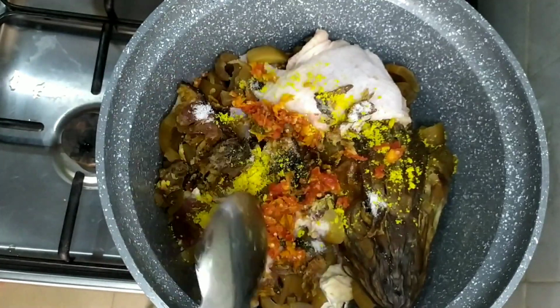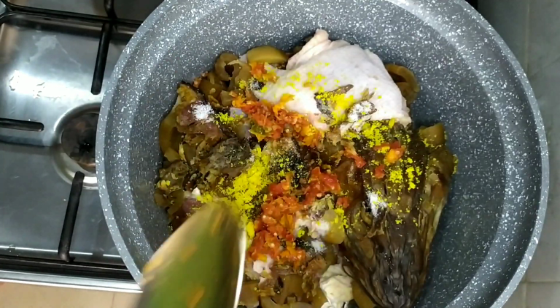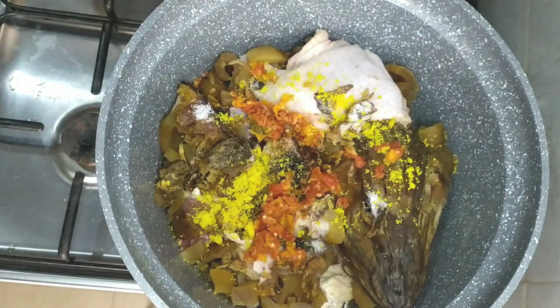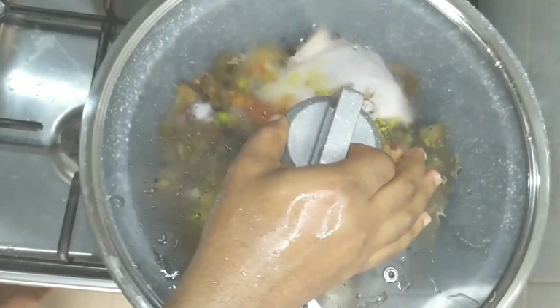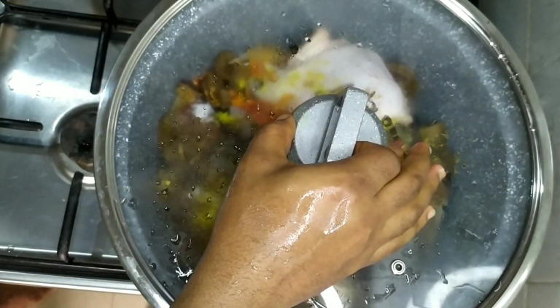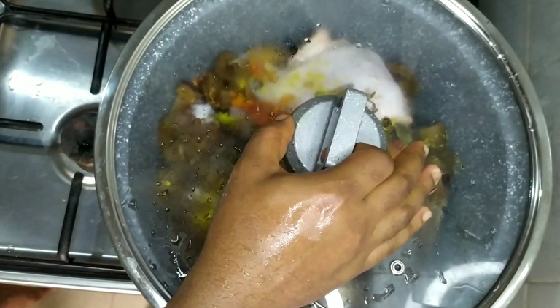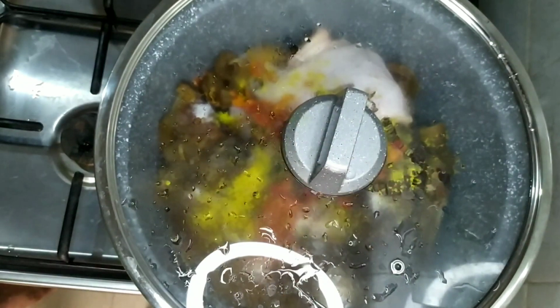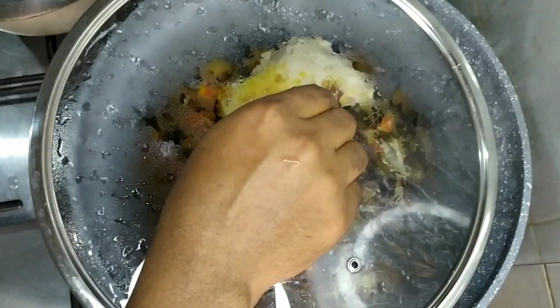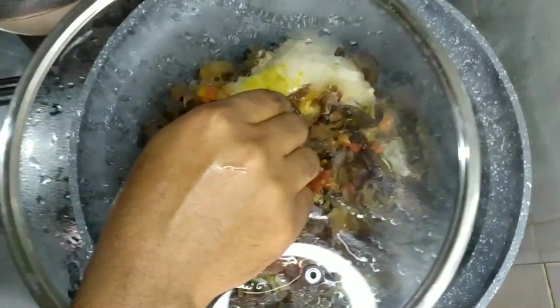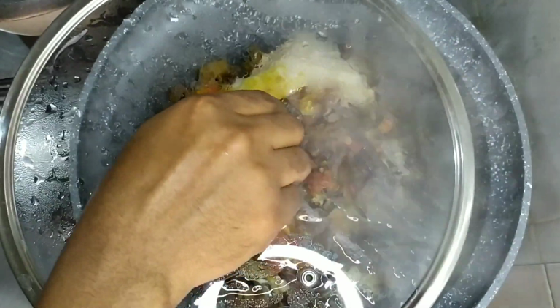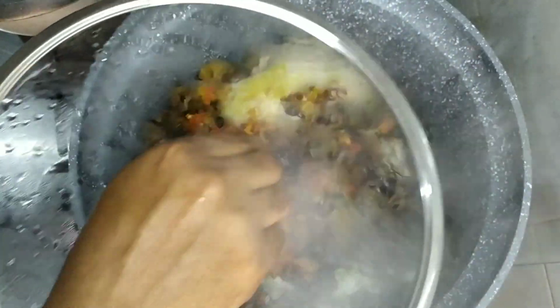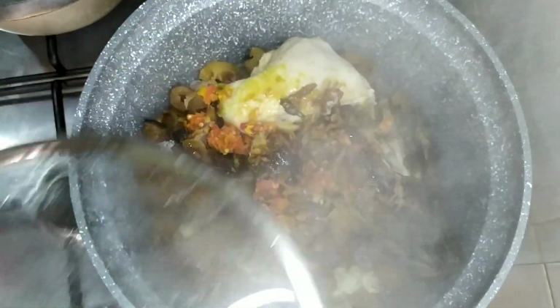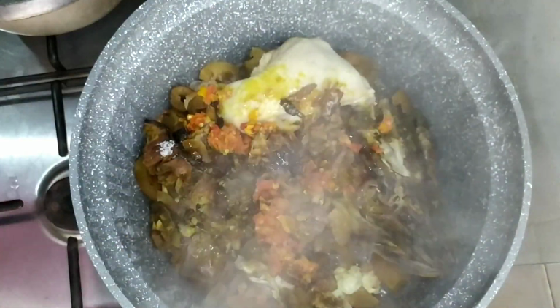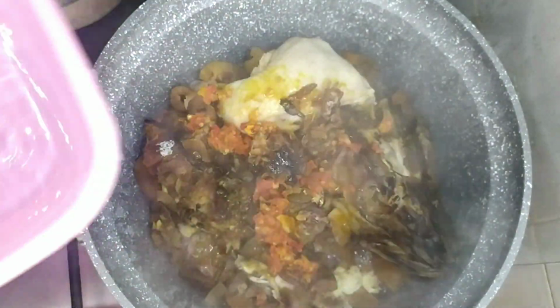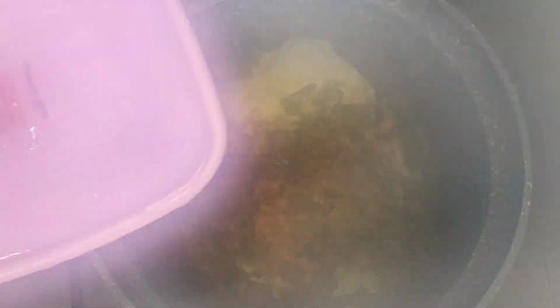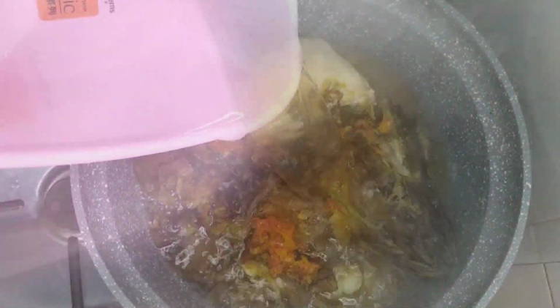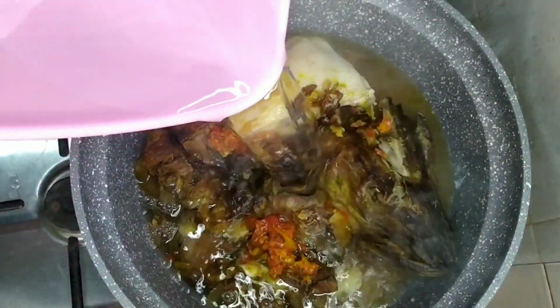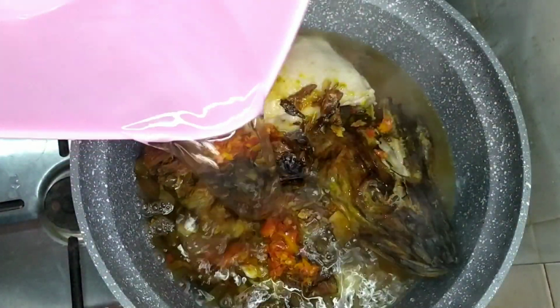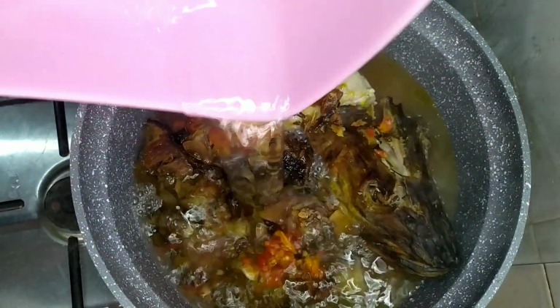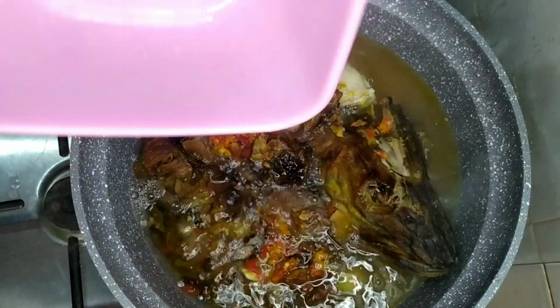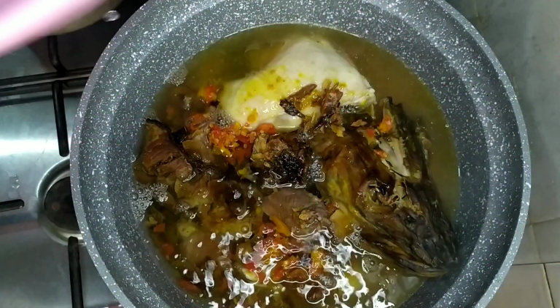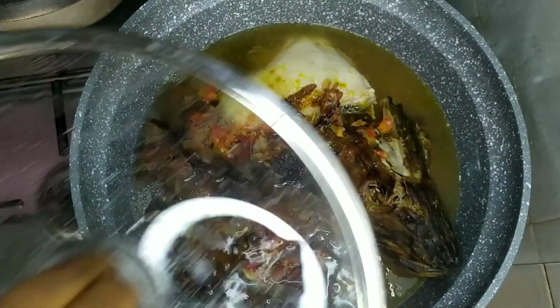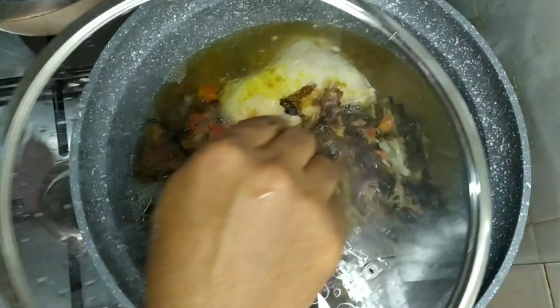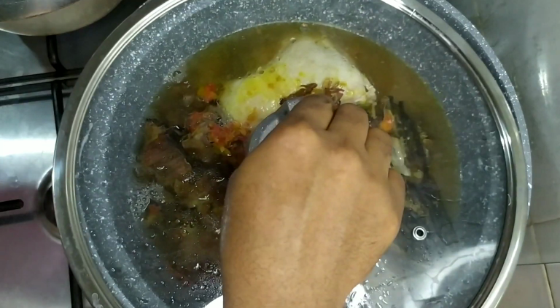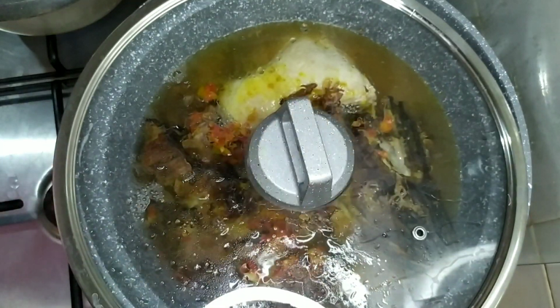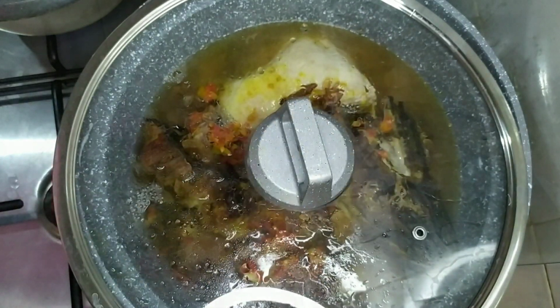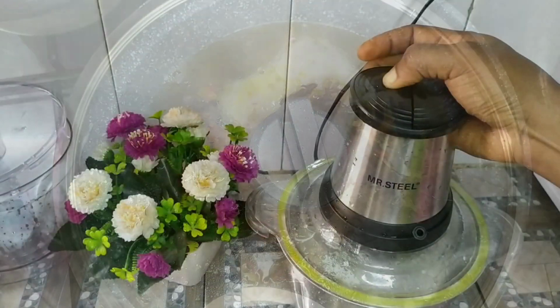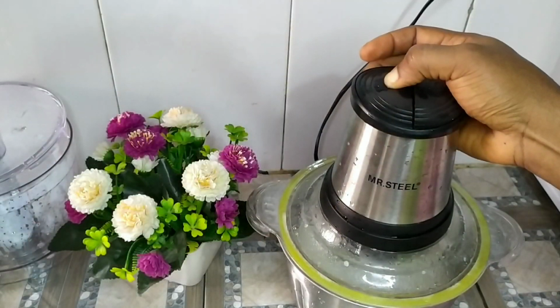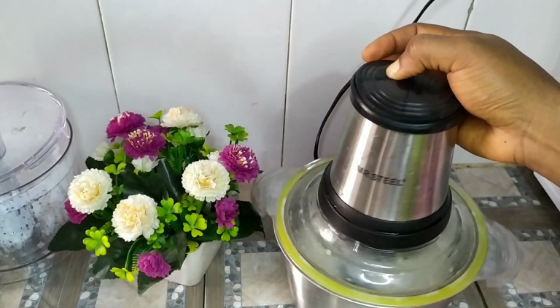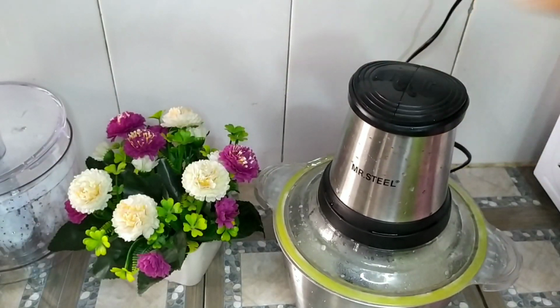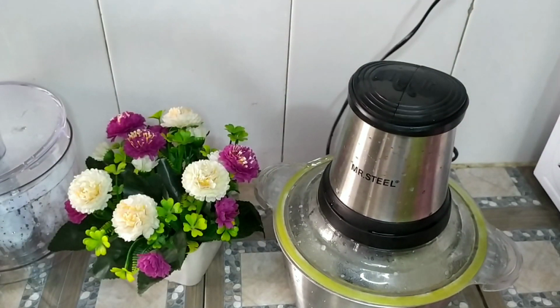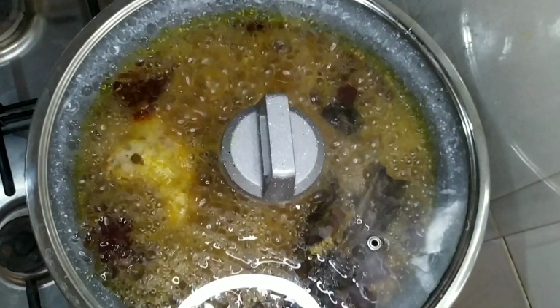I'll allow it to cook in its own juice on medium heat. Twenty minutes later, I'll be adding water — enough to cook the soup. I'll be covering the pot and allow everything to cook until it's done.